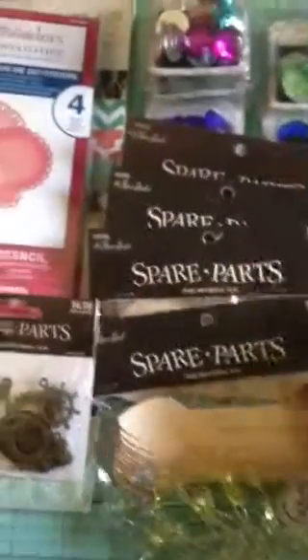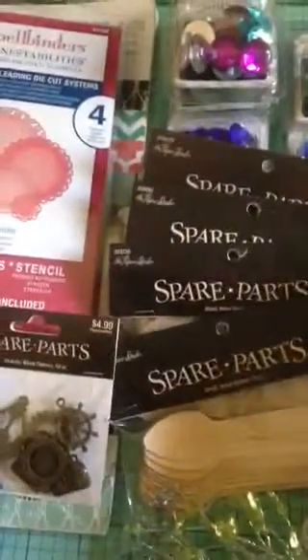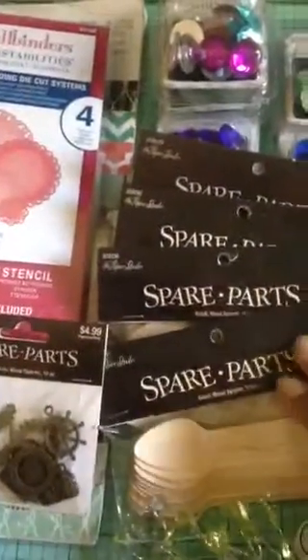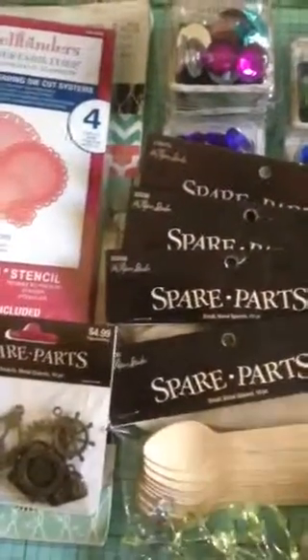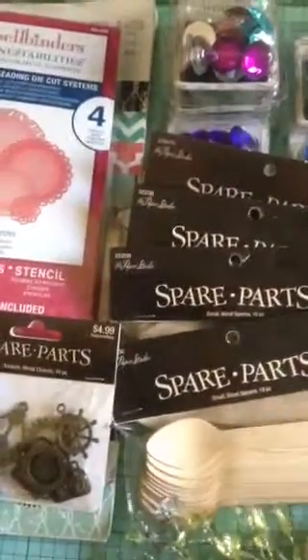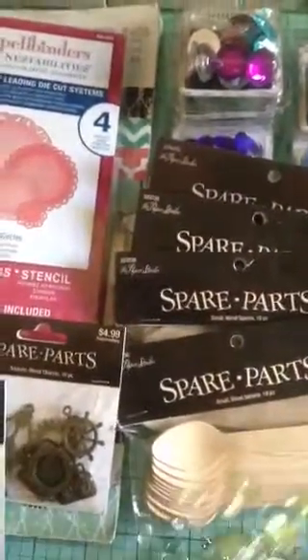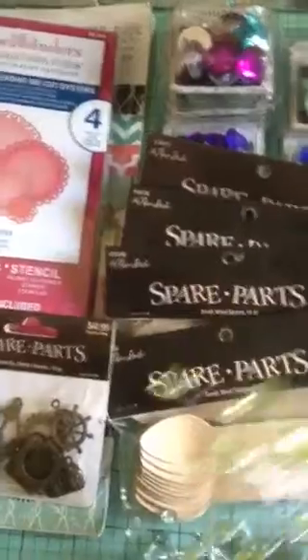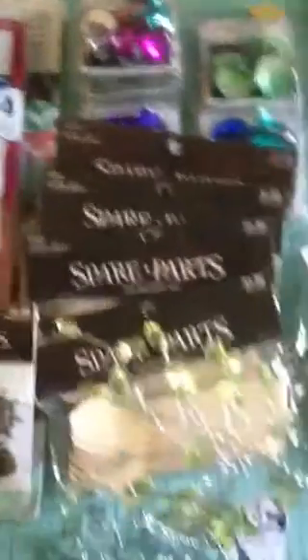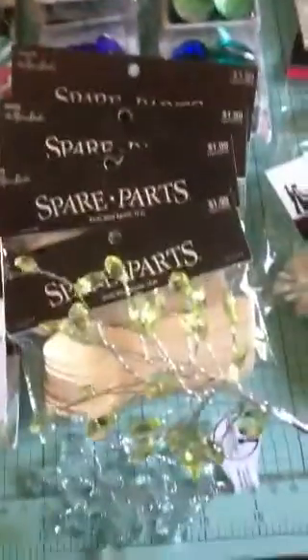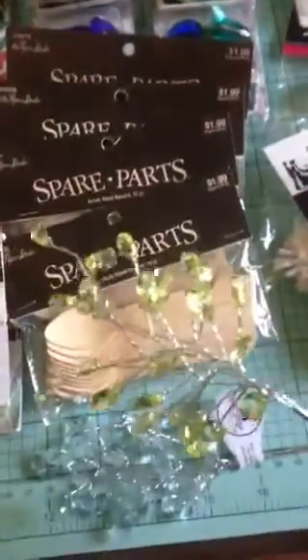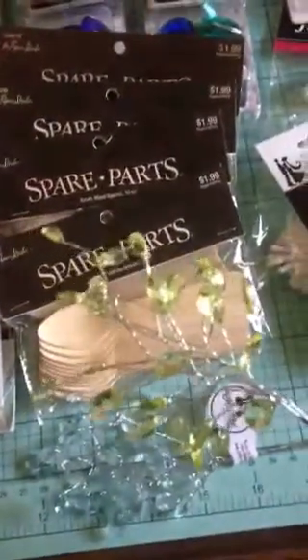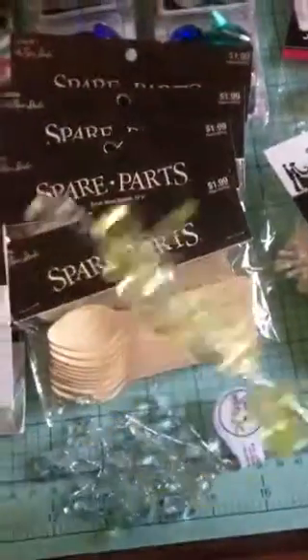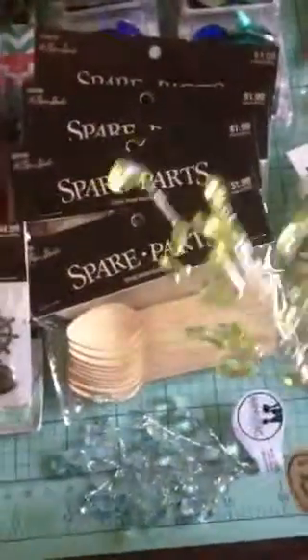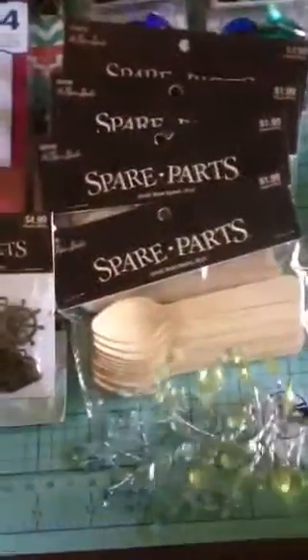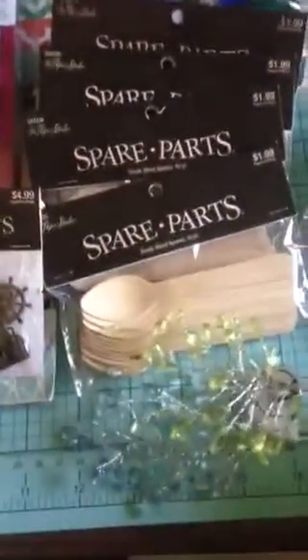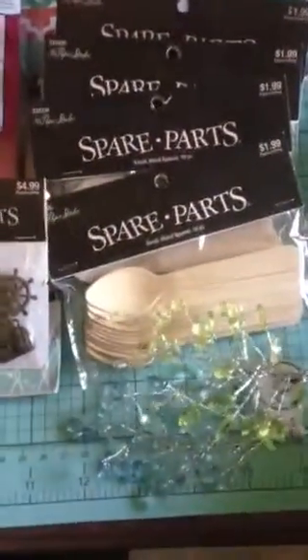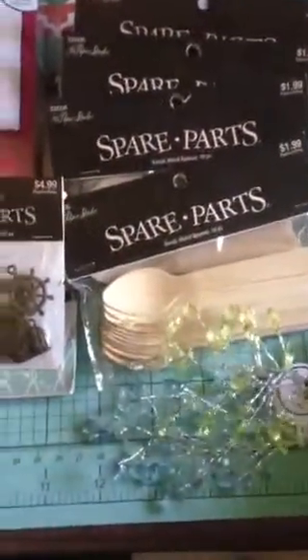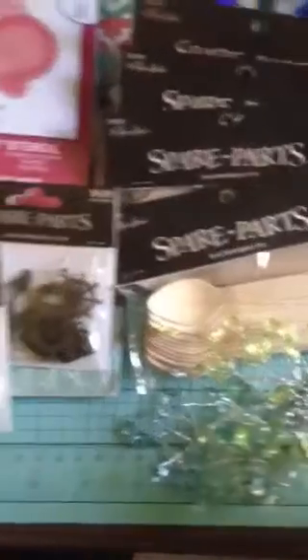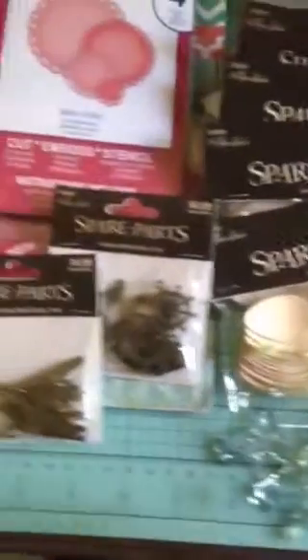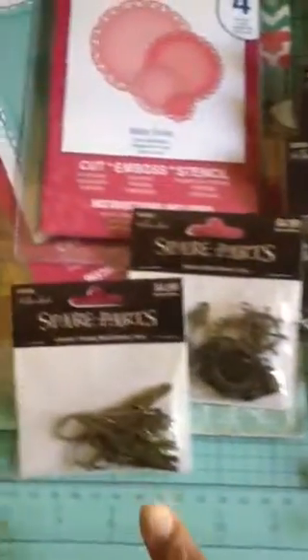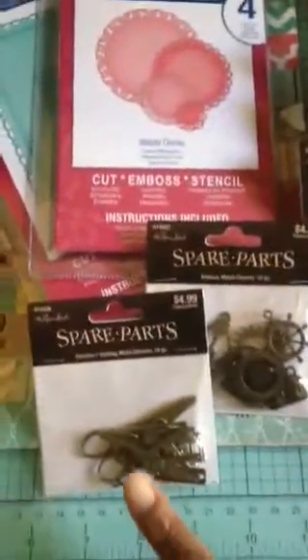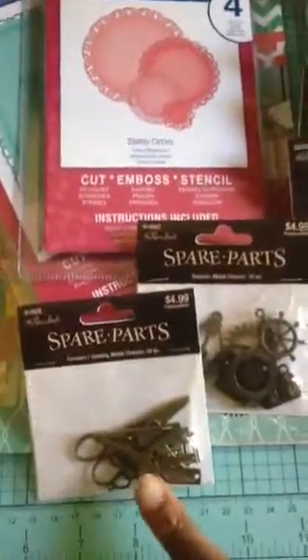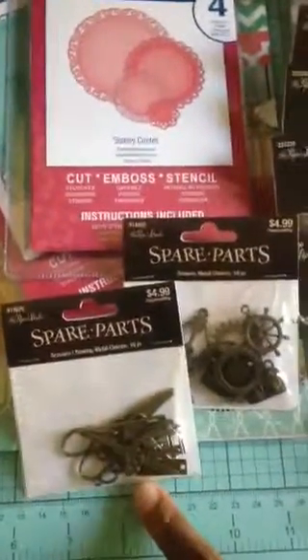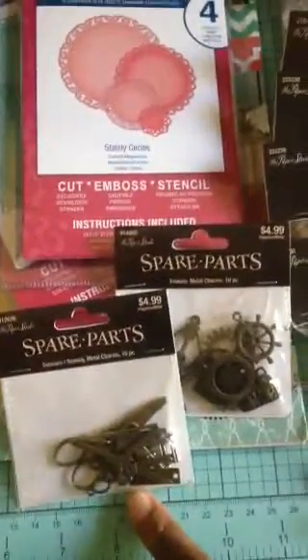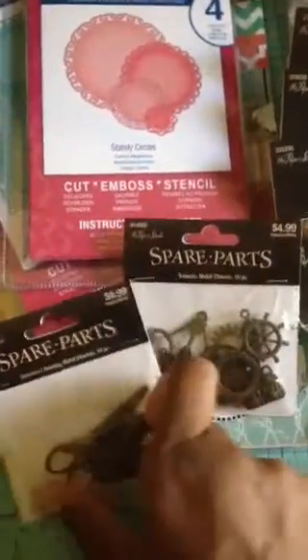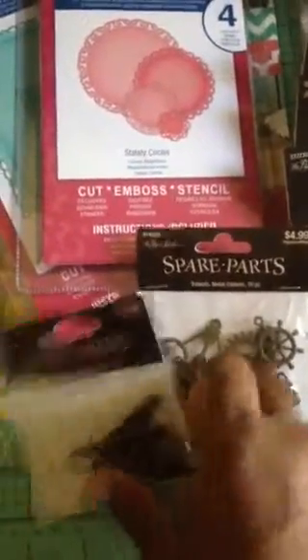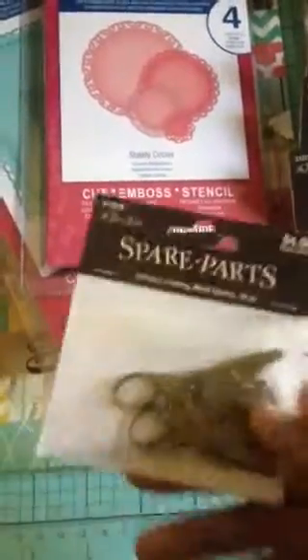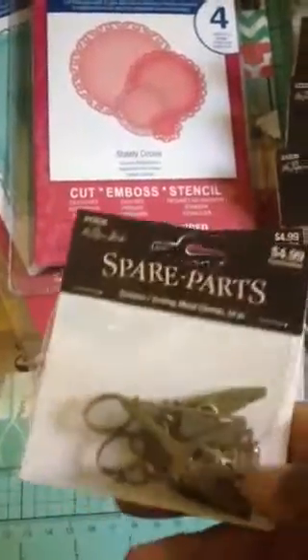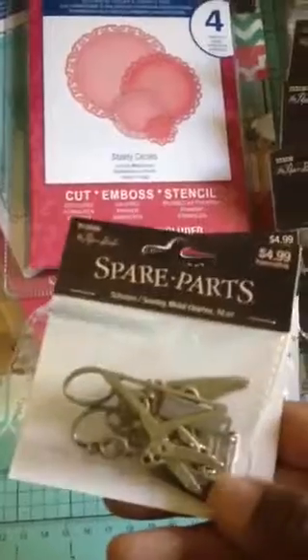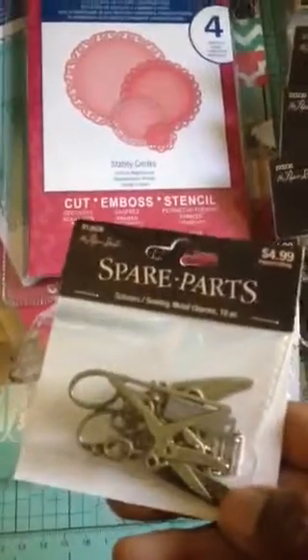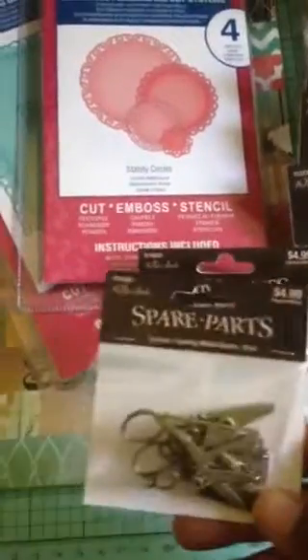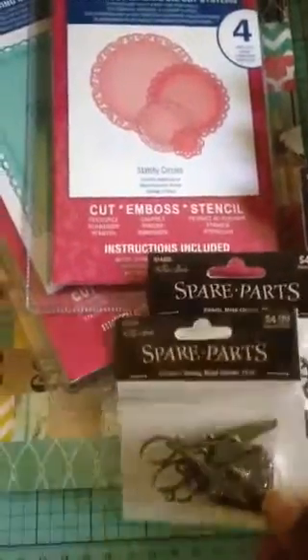I've got wooden spoons that were 50% off. I've got a couple of these — I'm not sure what they're called, sprays I guess or something. I've got them in teal and in green. I've got some spare parts charms that were 50% off as well — cute little things in there.